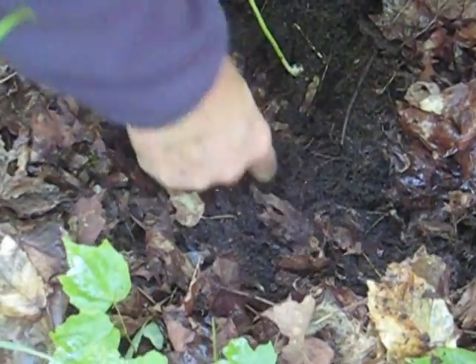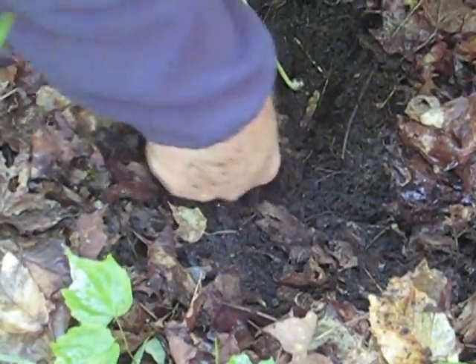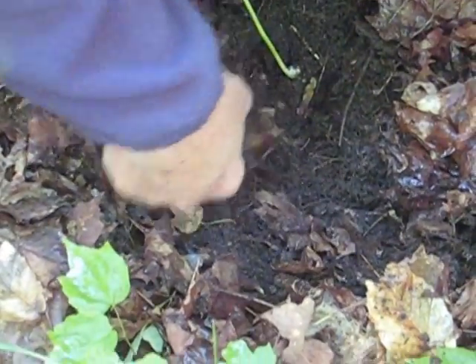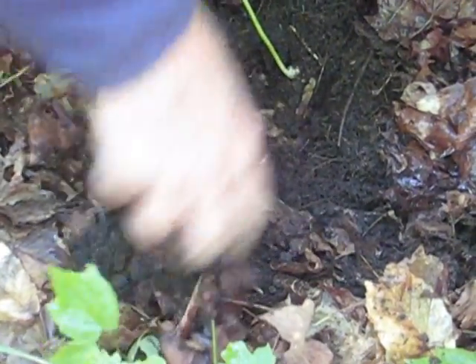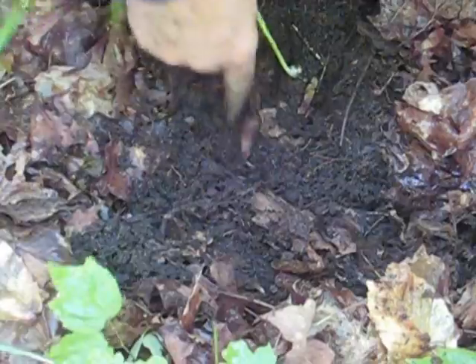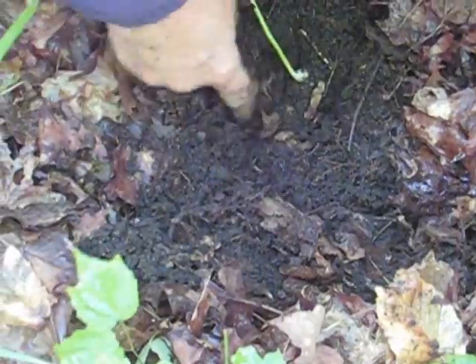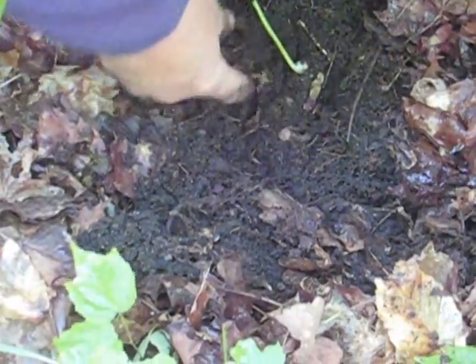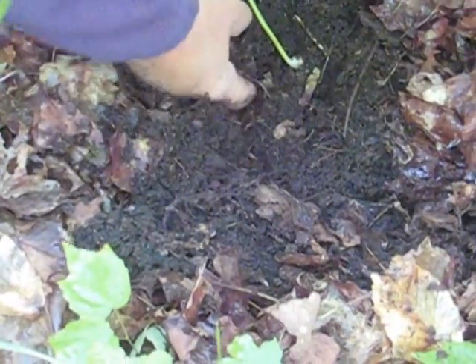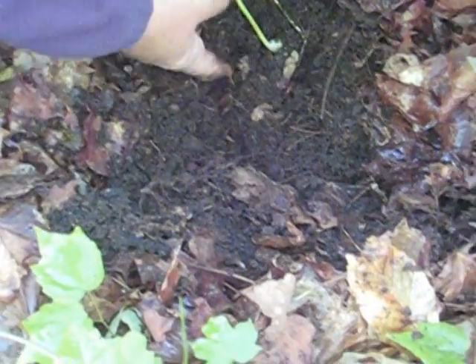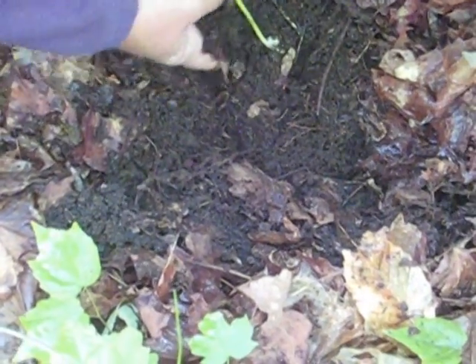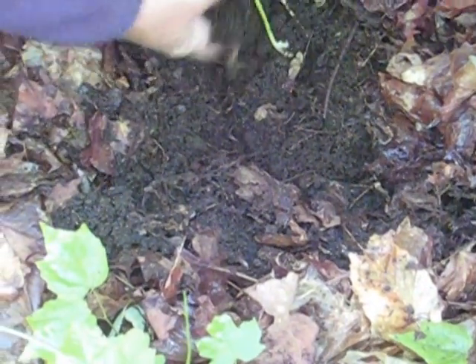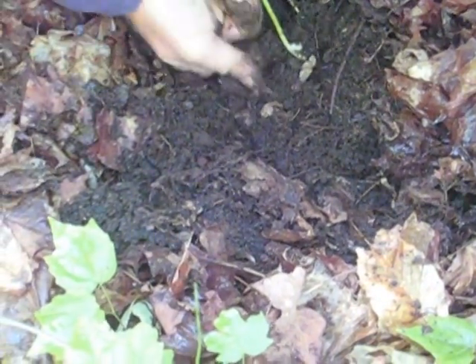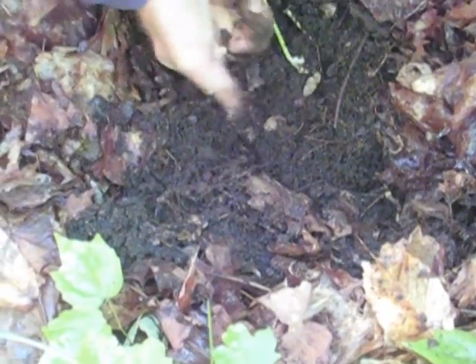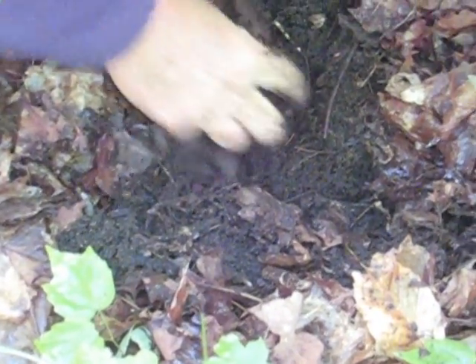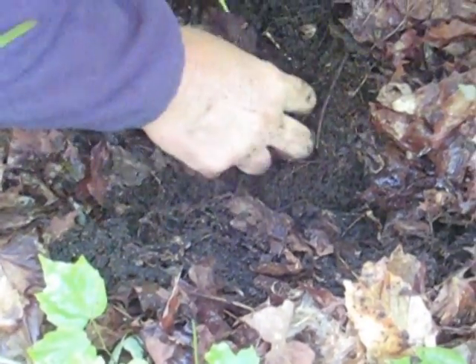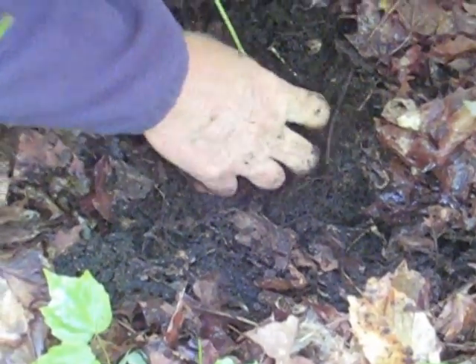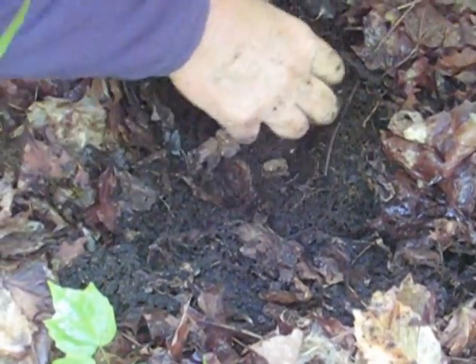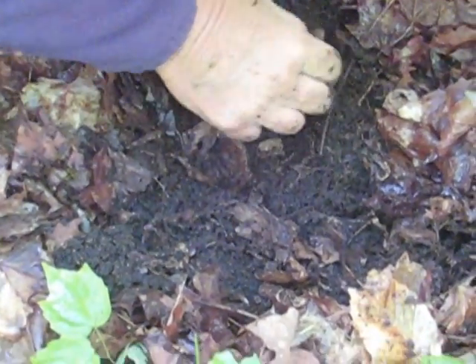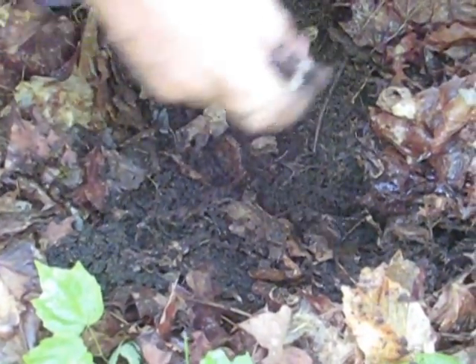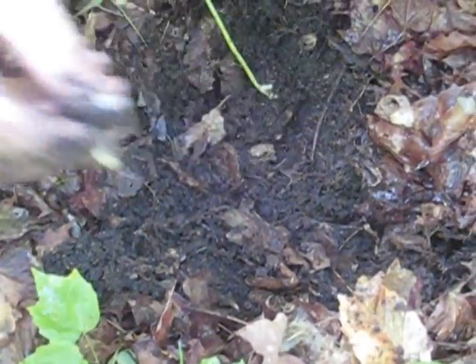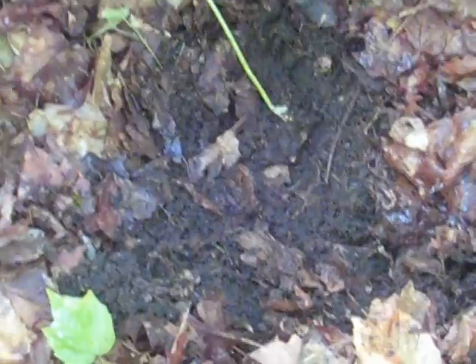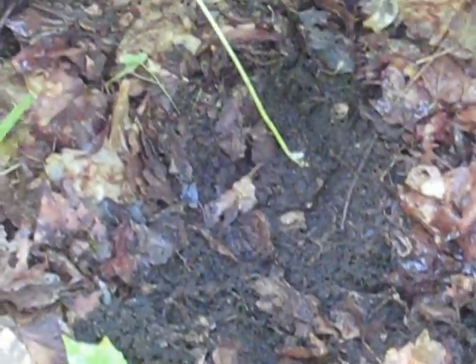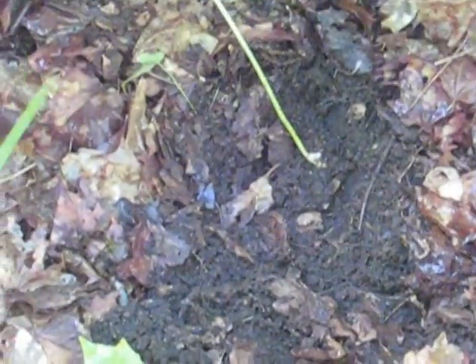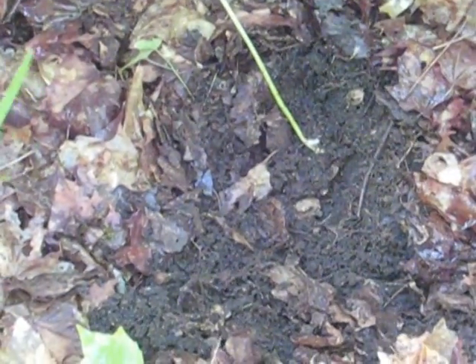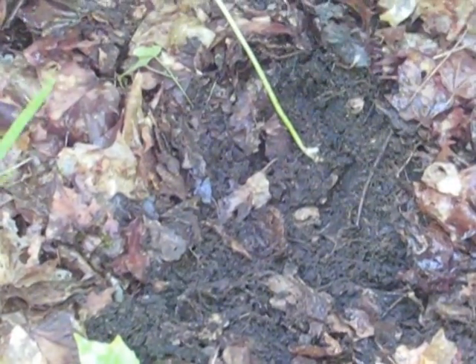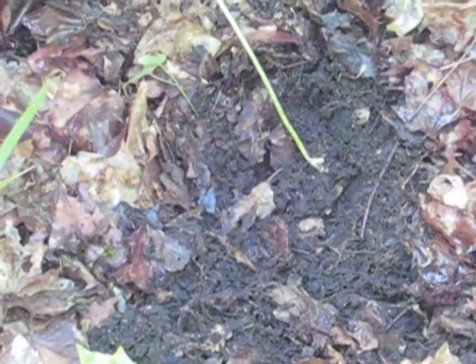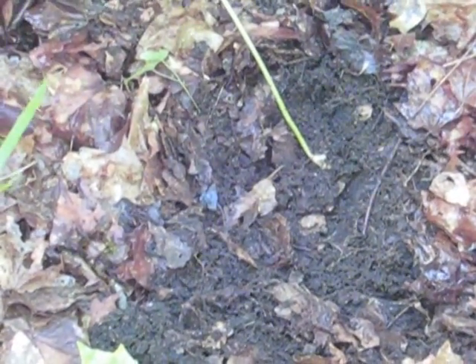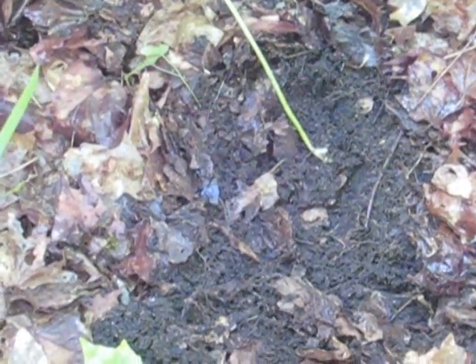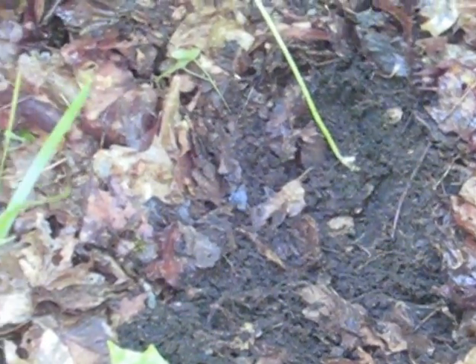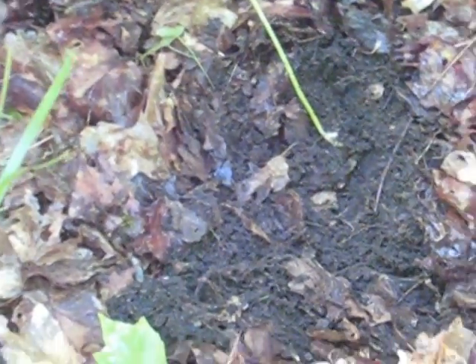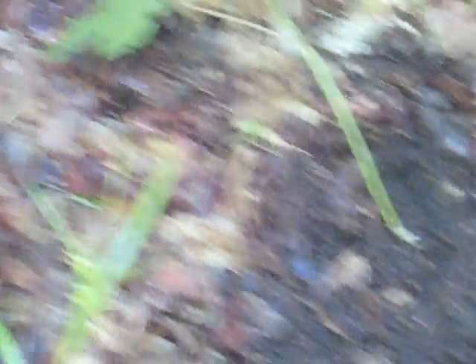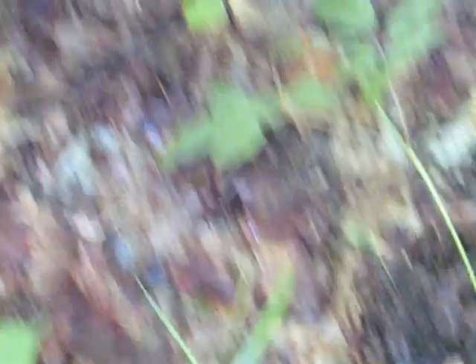It won't come out unless you break the tree roots. It's been scientifically indexed here — I put that nail there.